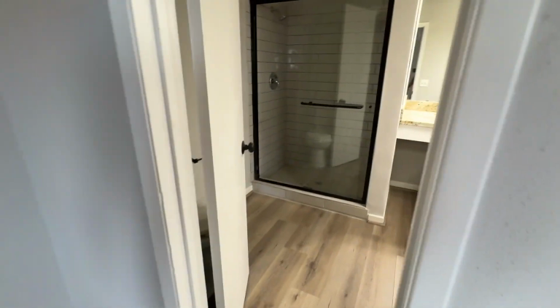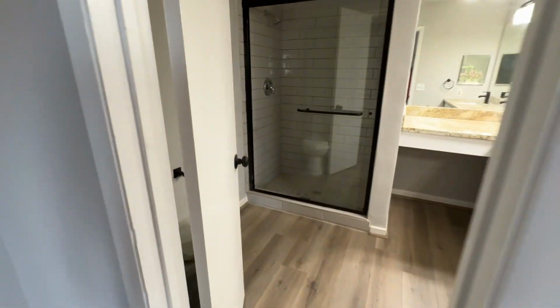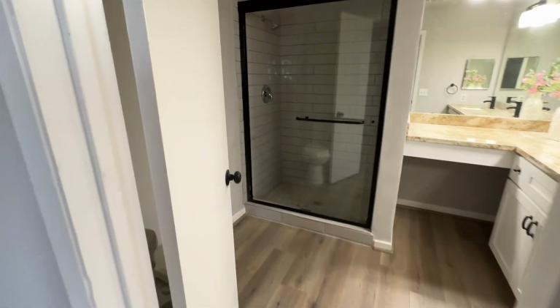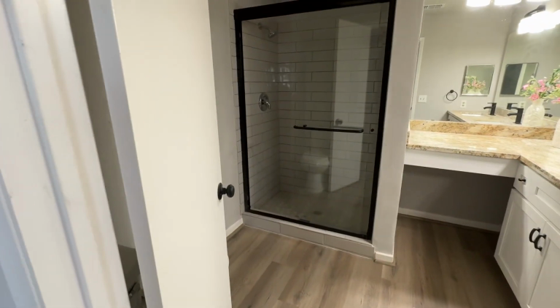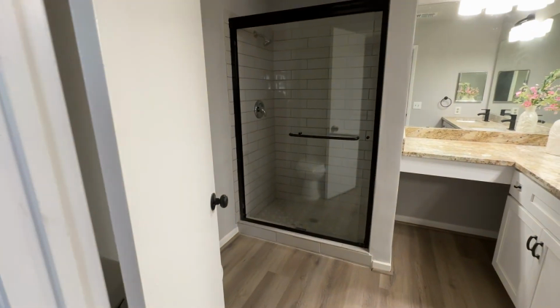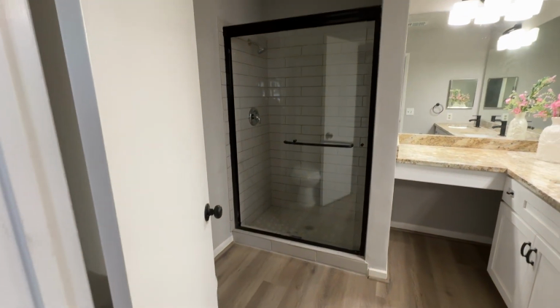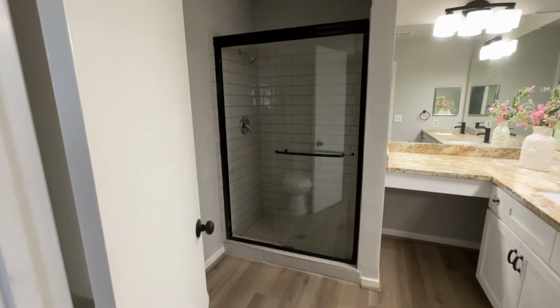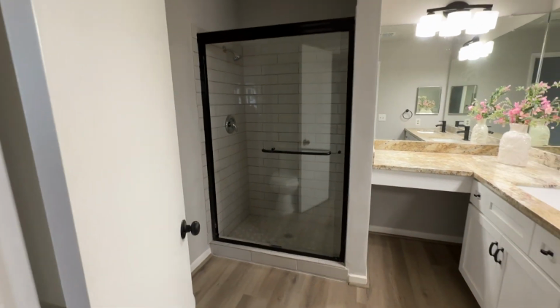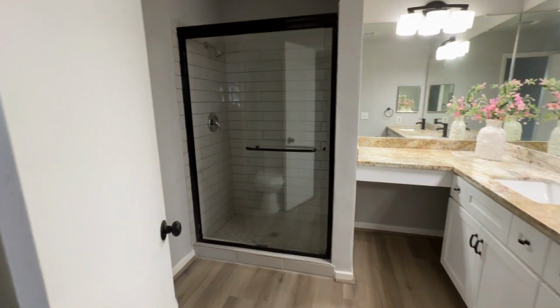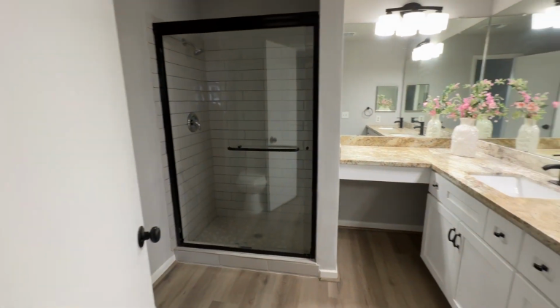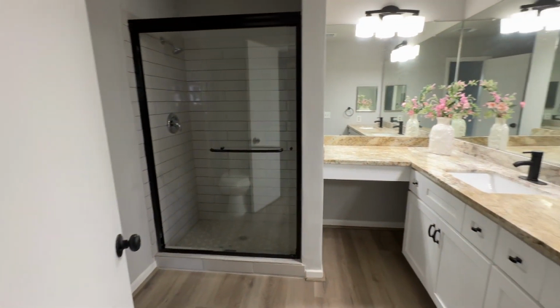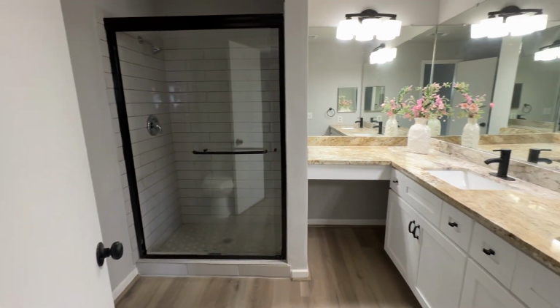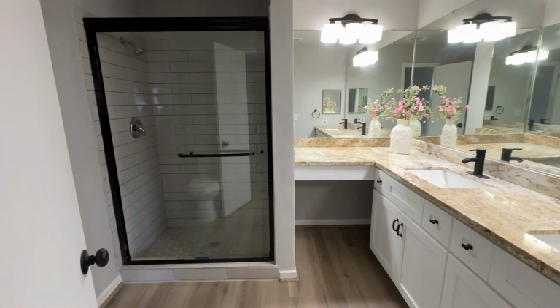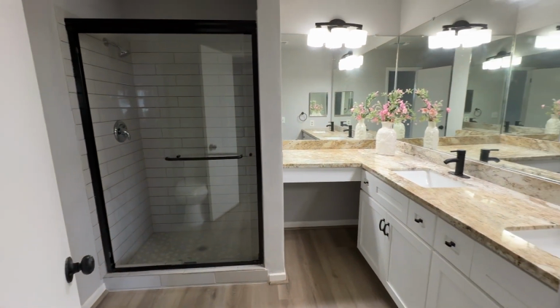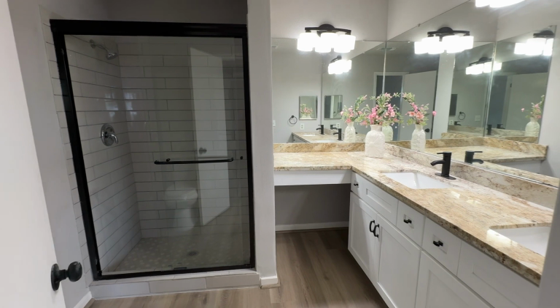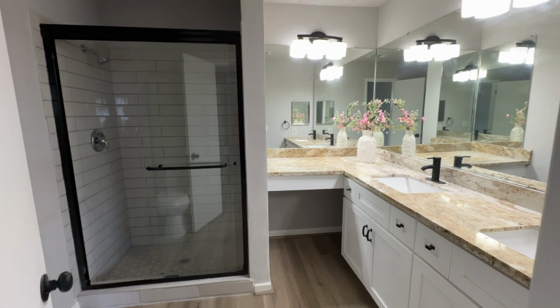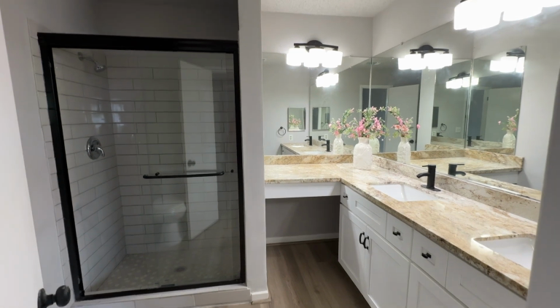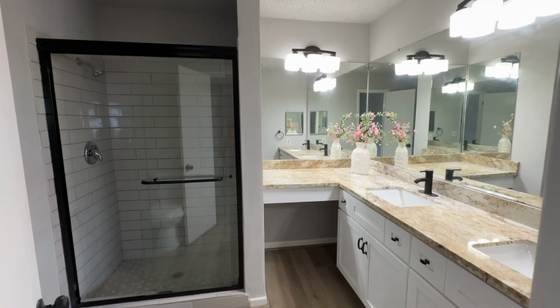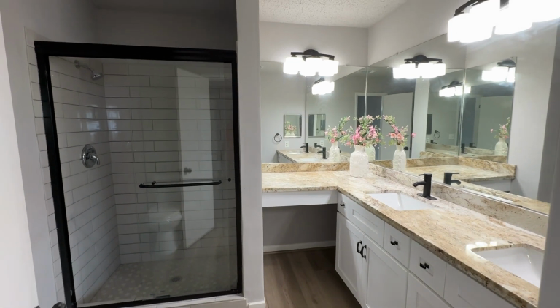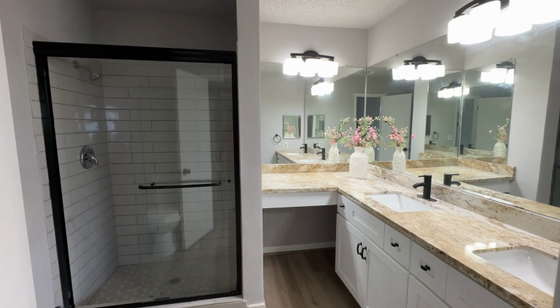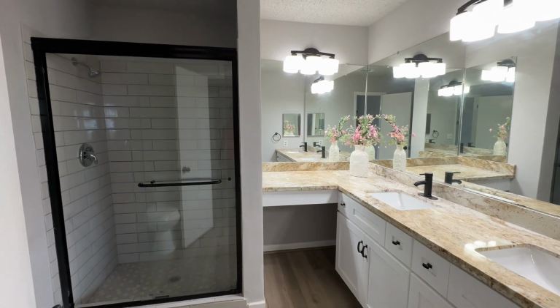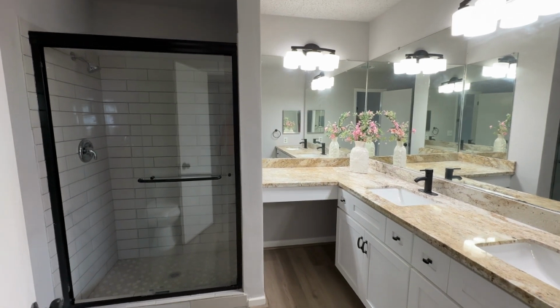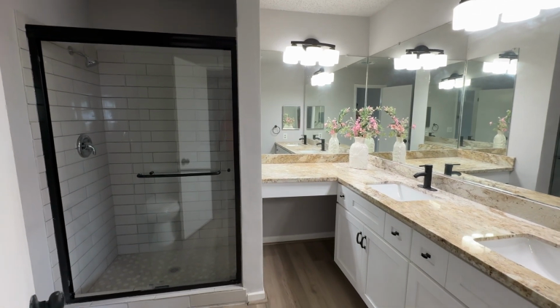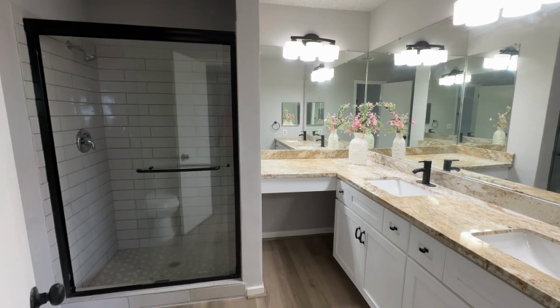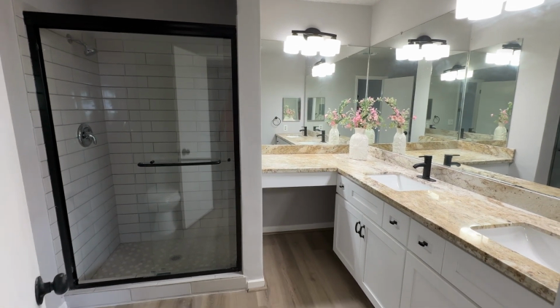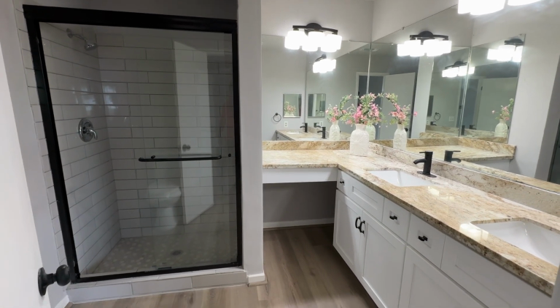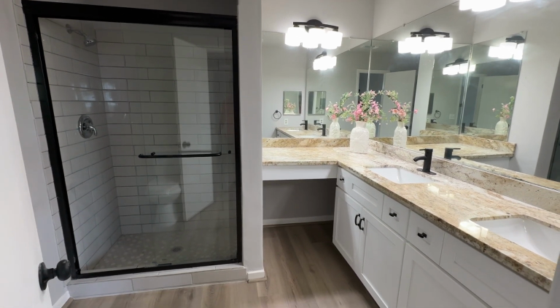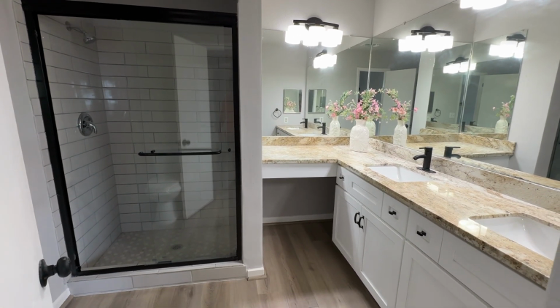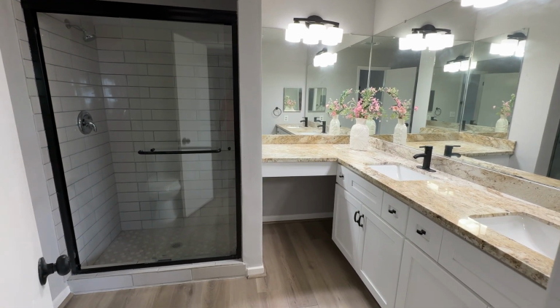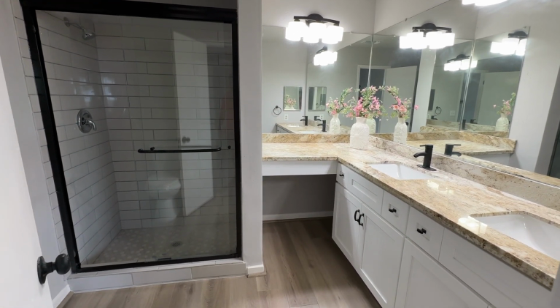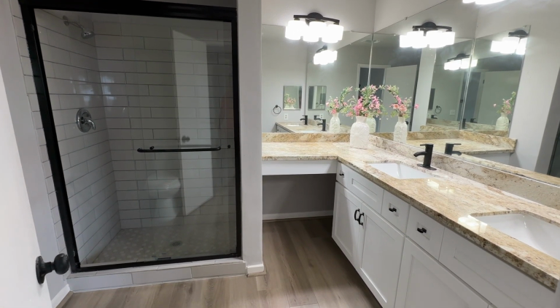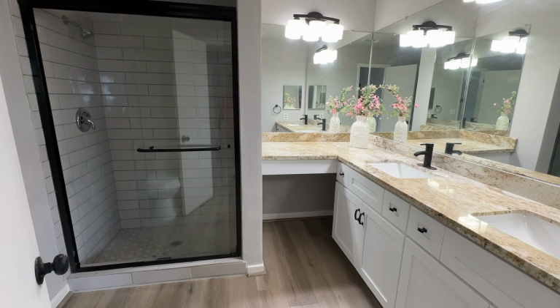The shower is done, everything done. One story, three bedrooms, two baths in Sugarland. For the price and location, please click on the link below.